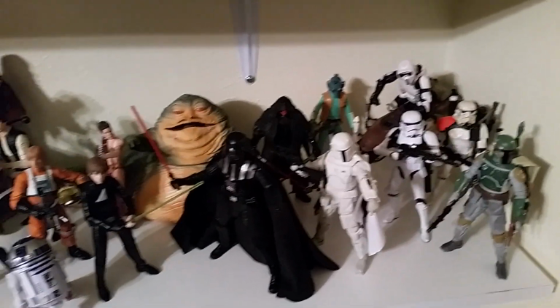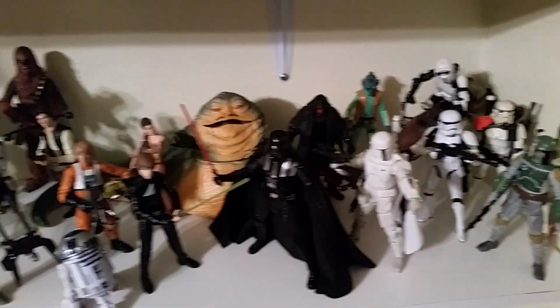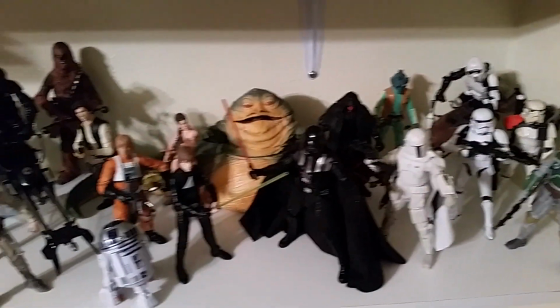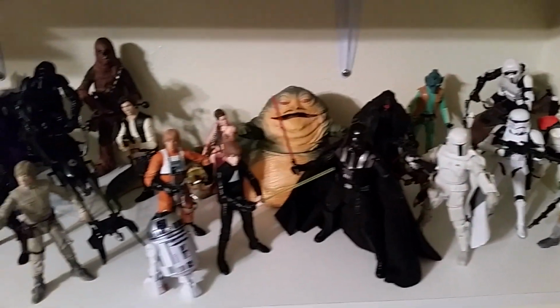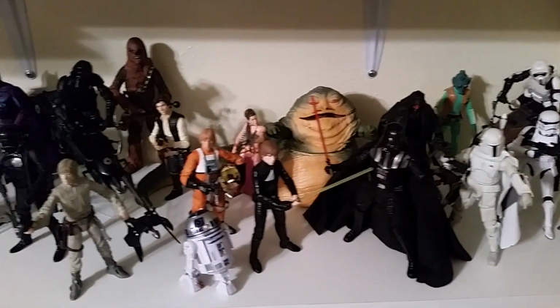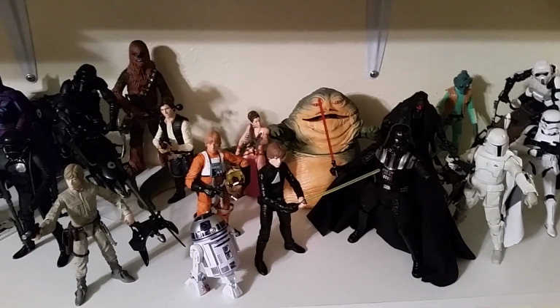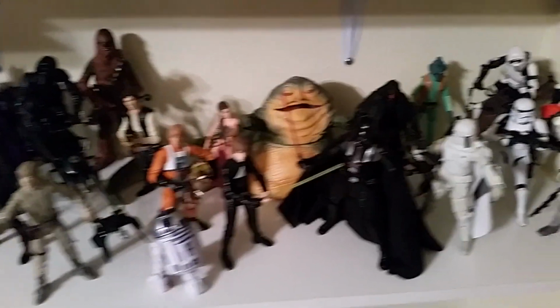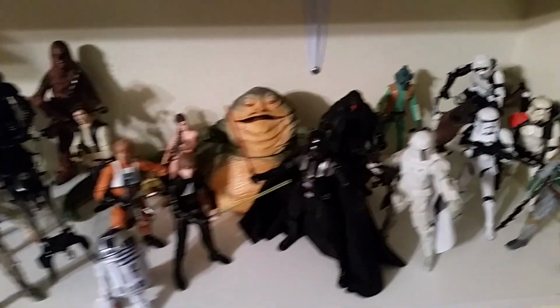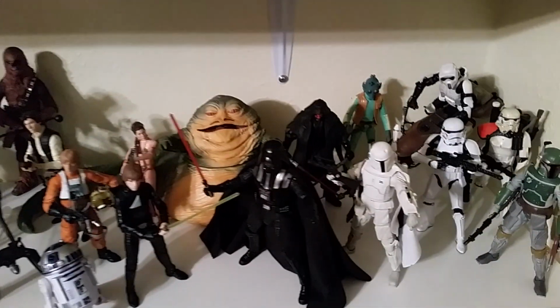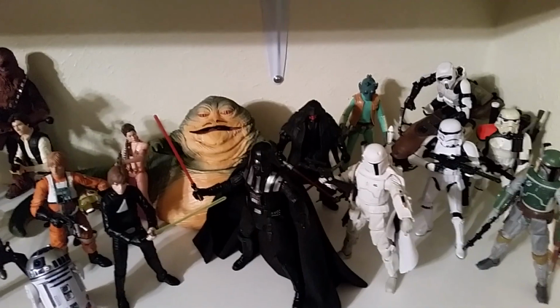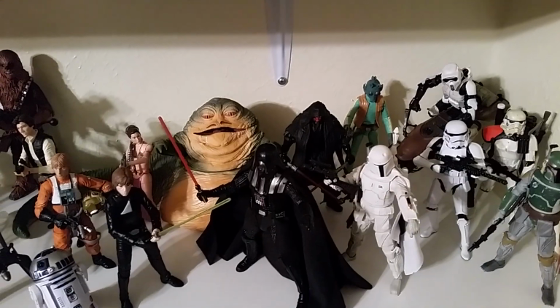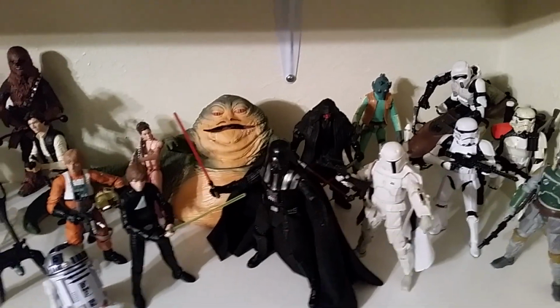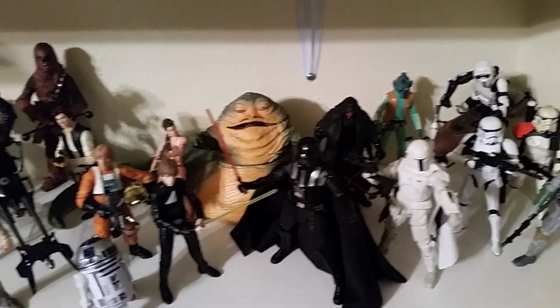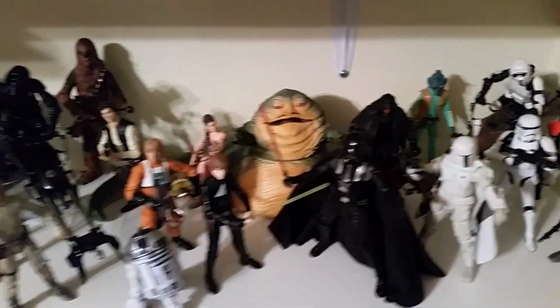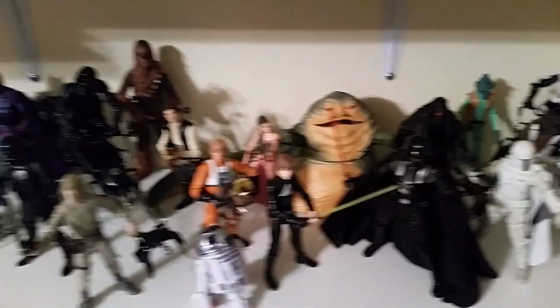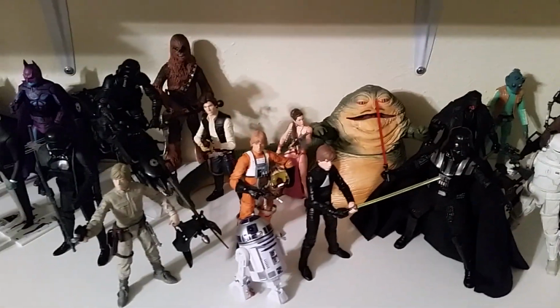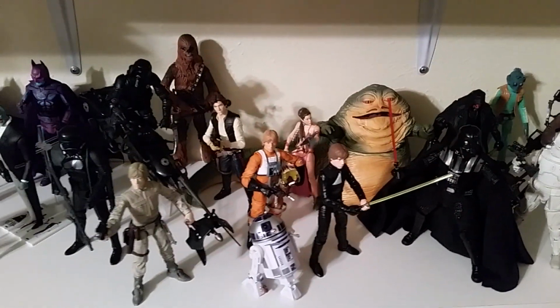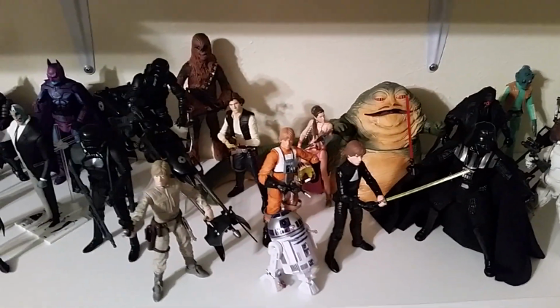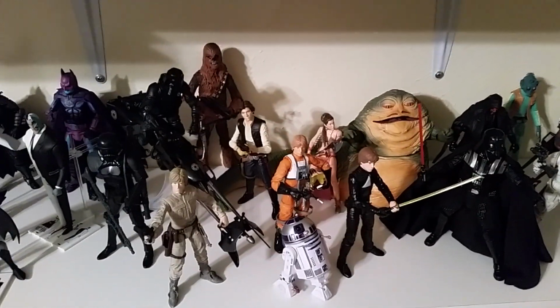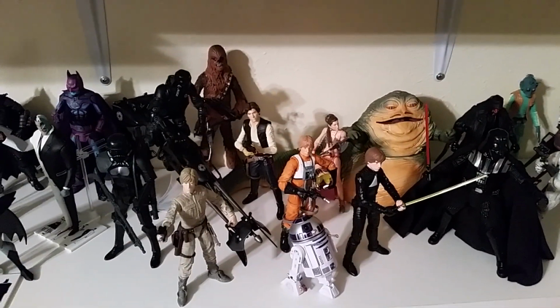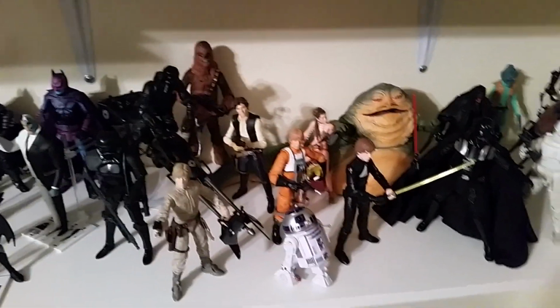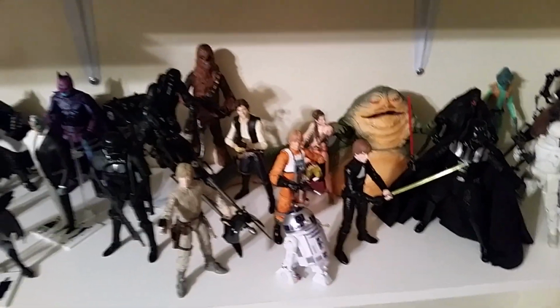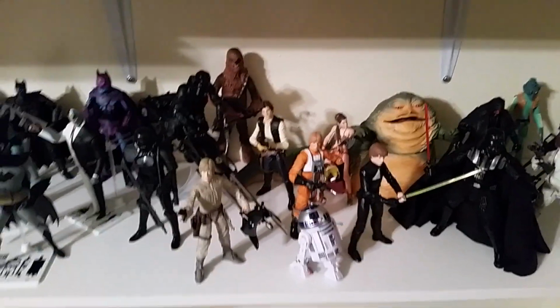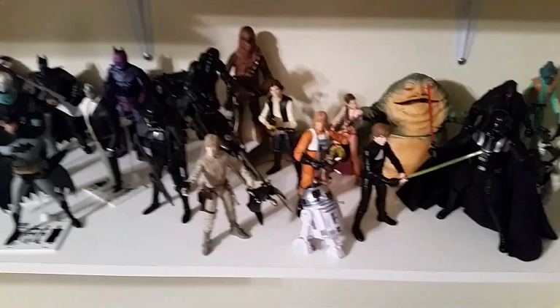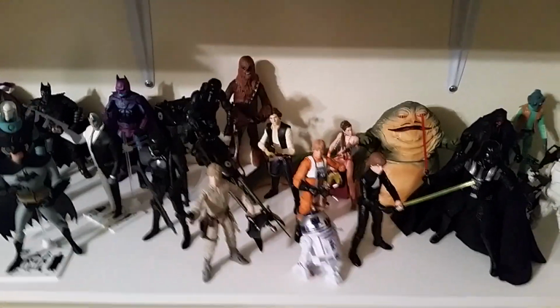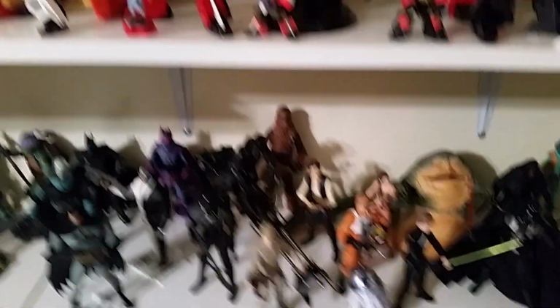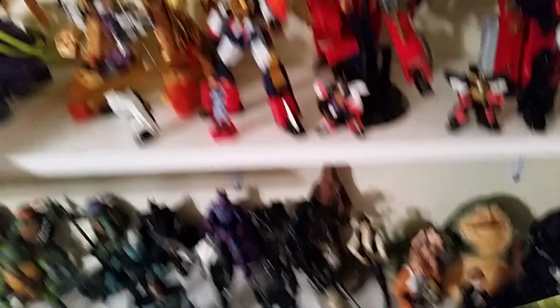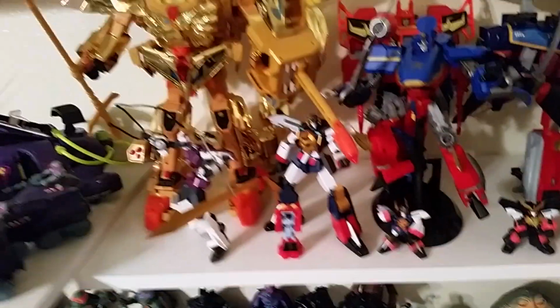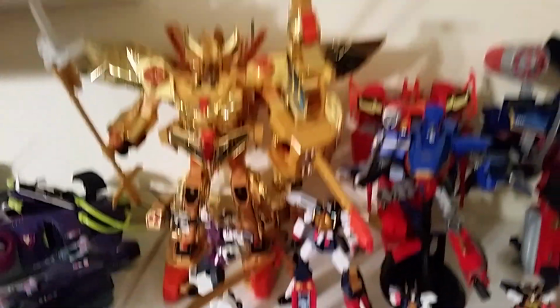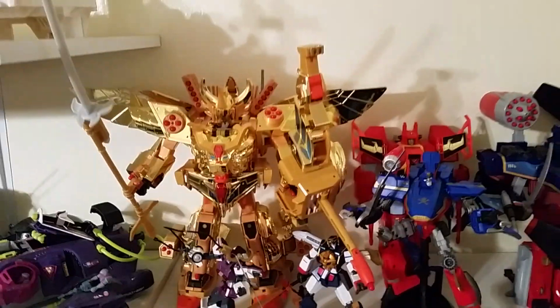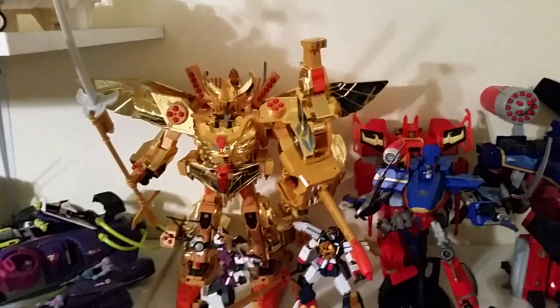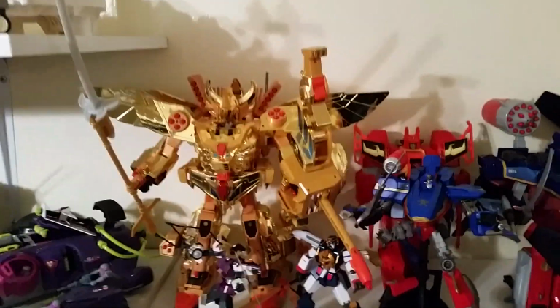I'm only going to be collecting the ones from the original trilogy — there's a Darth Maul back there just because he looks really cool, but overall I'm only collecting from the original trilogy.